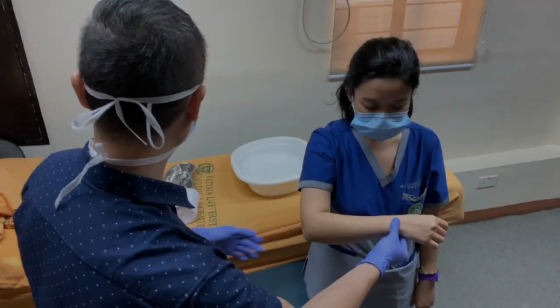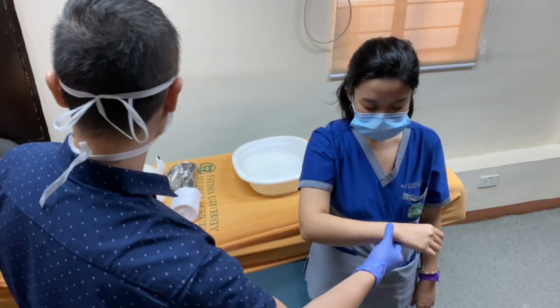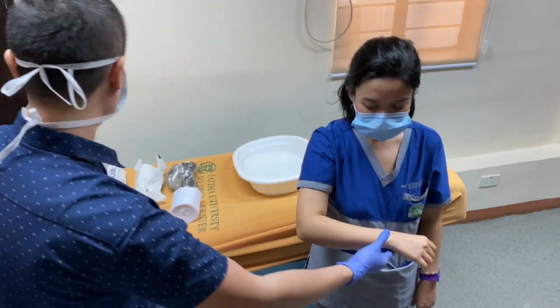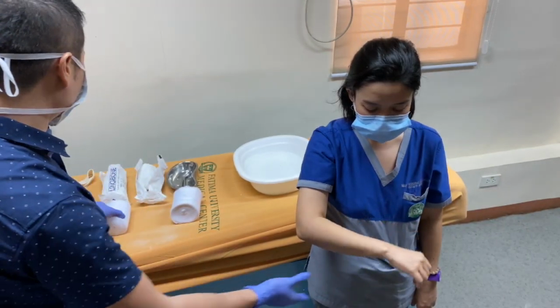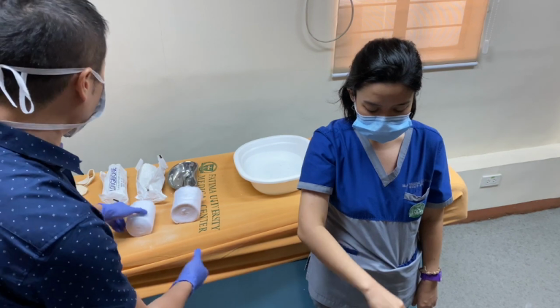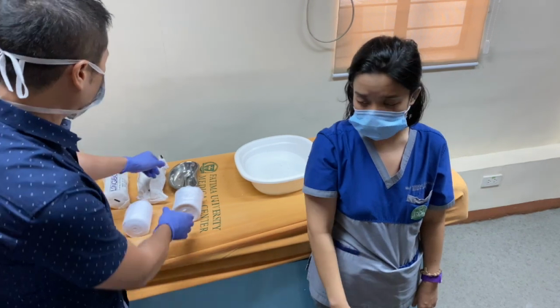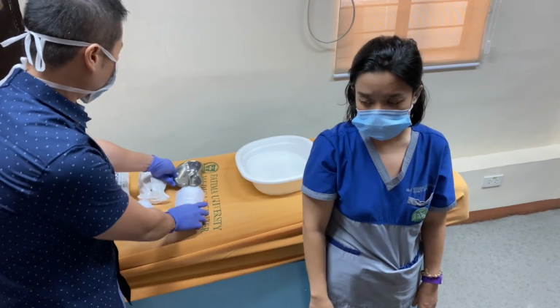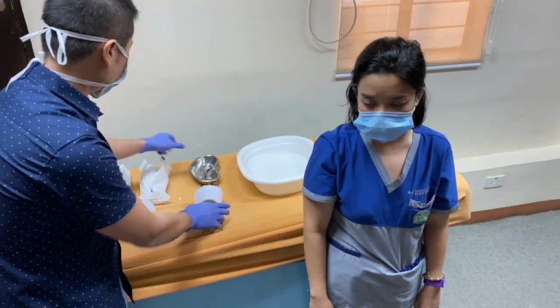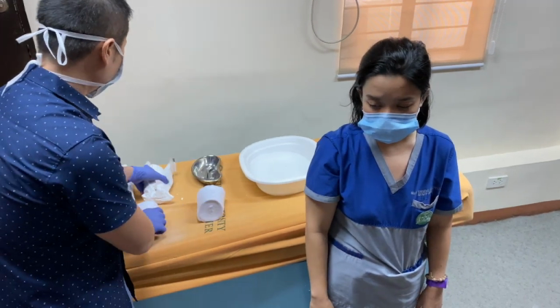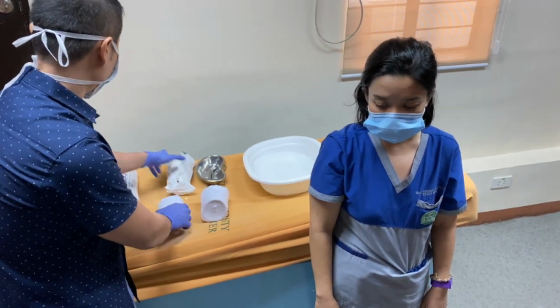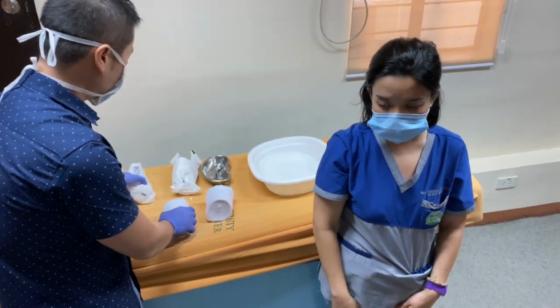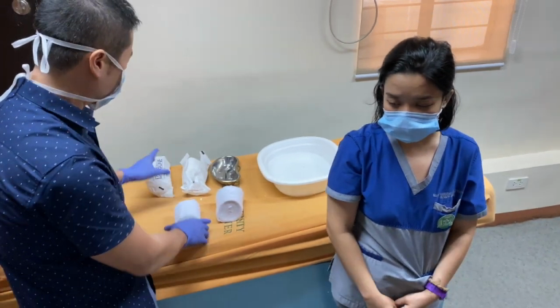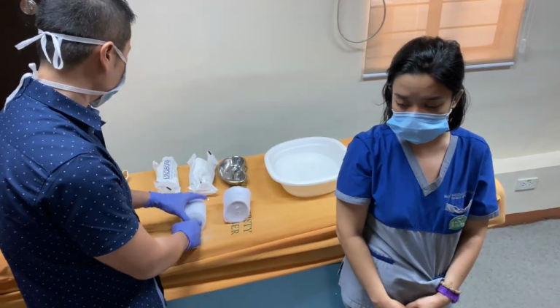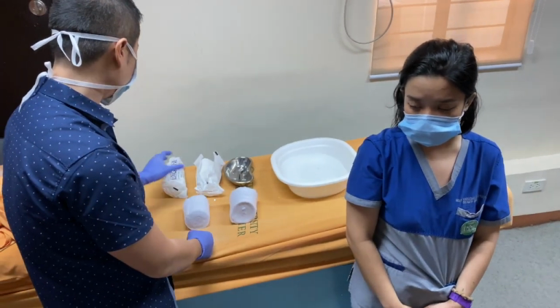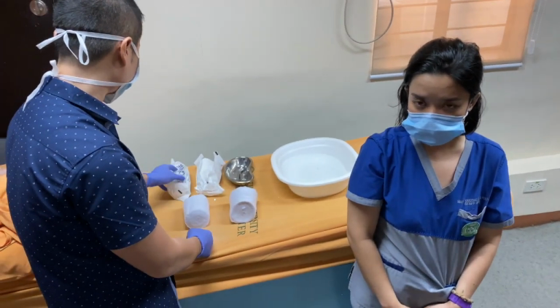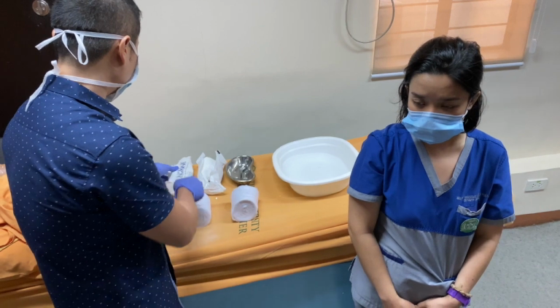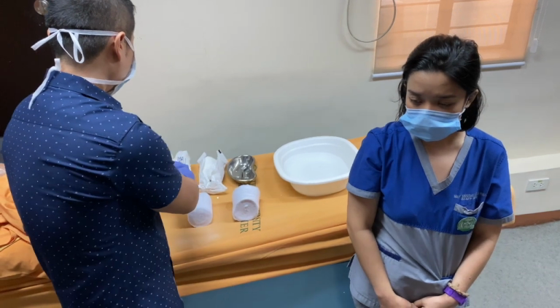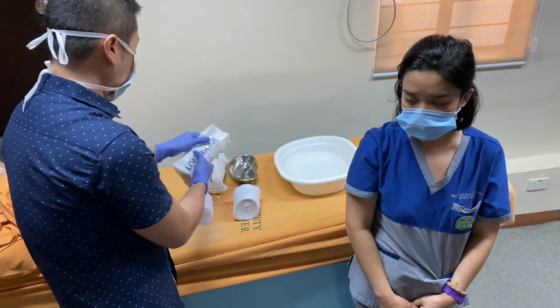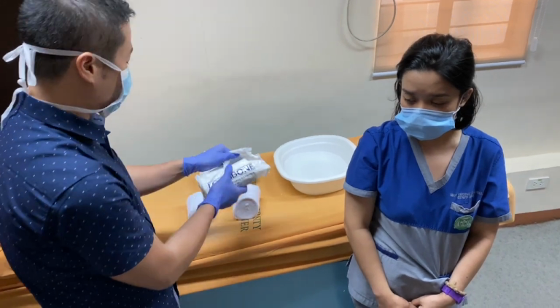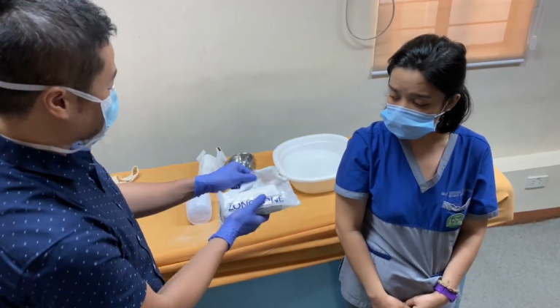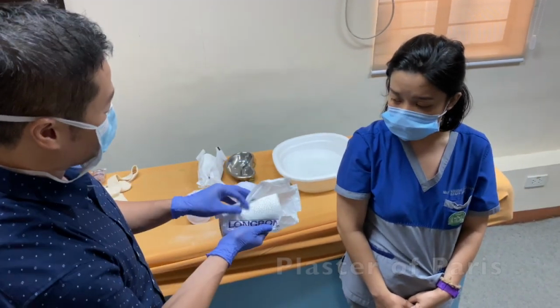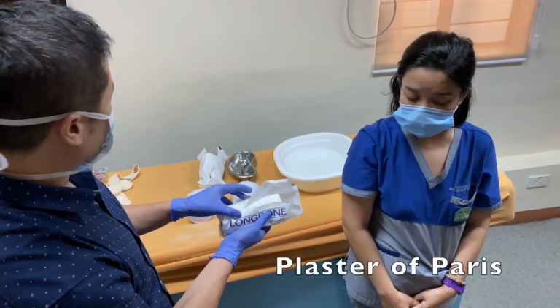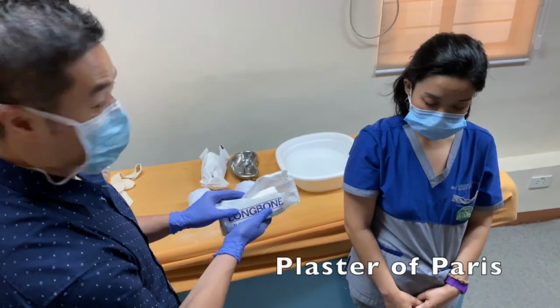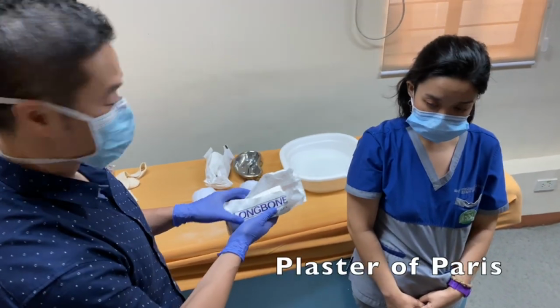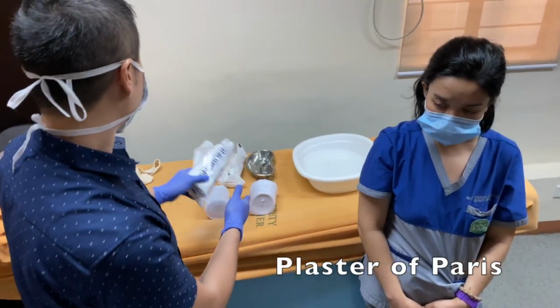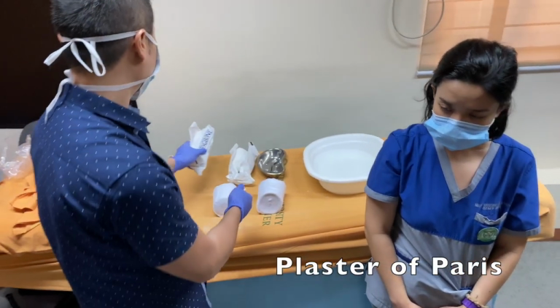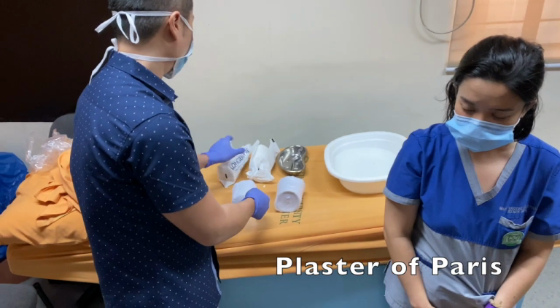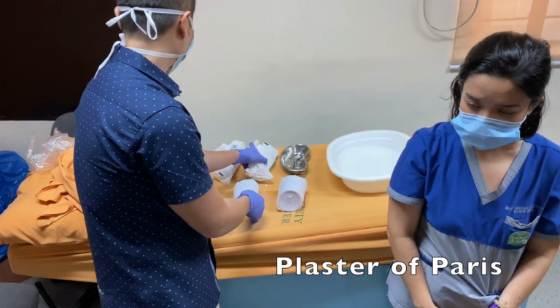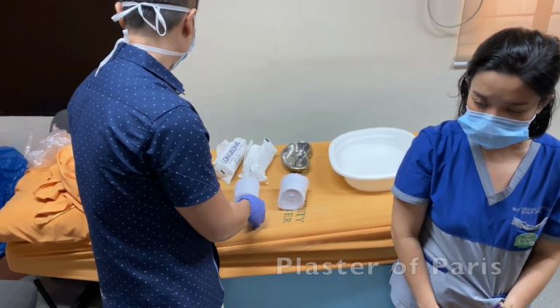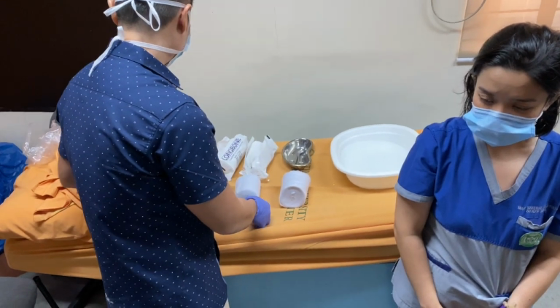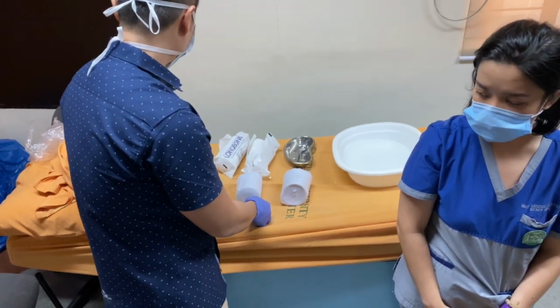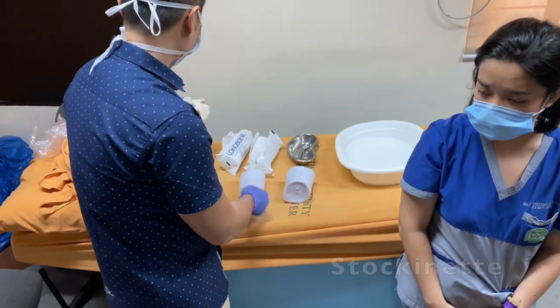So what do we need for doing the U-mold? First, we'll be using plaster of Paris — the old school type of casting.